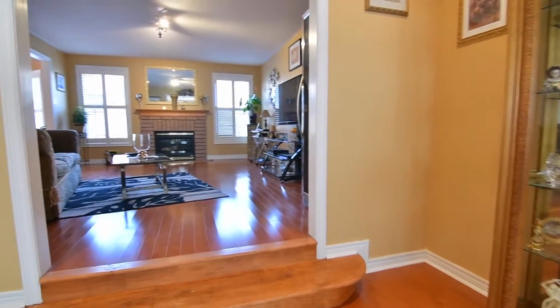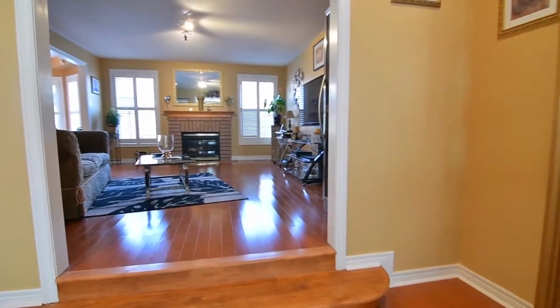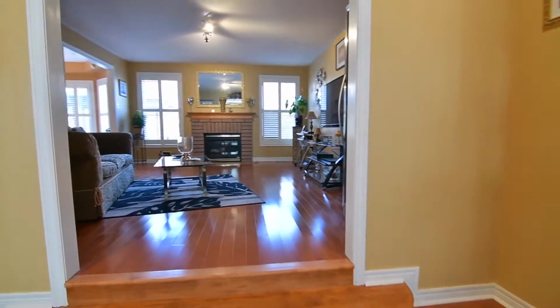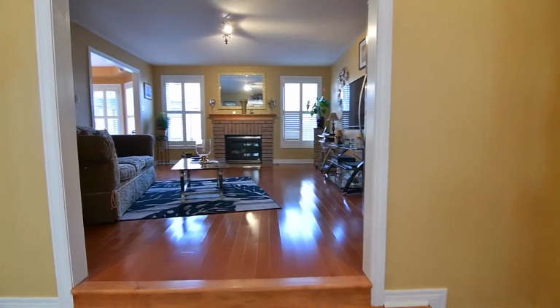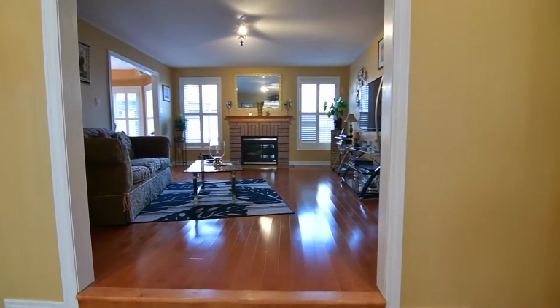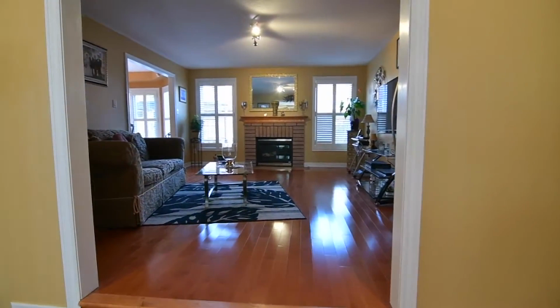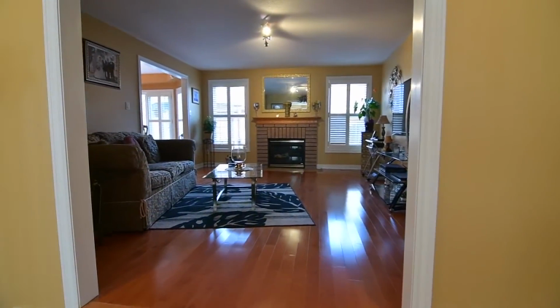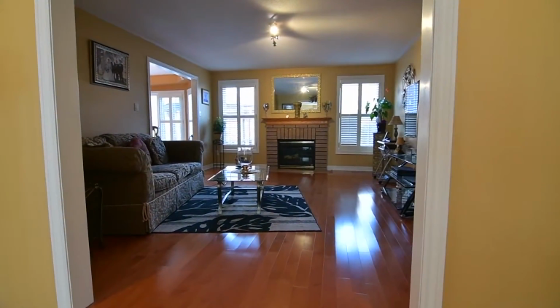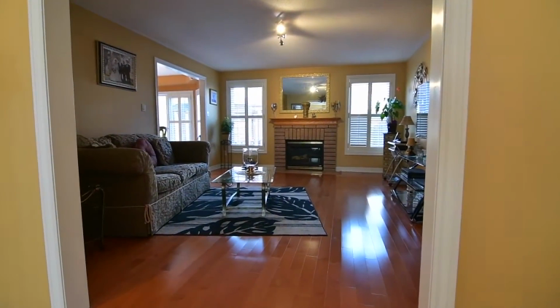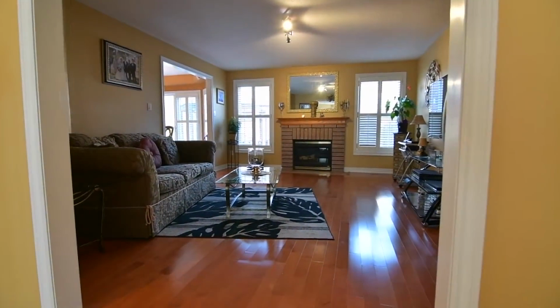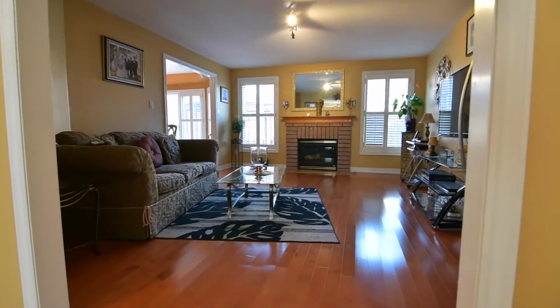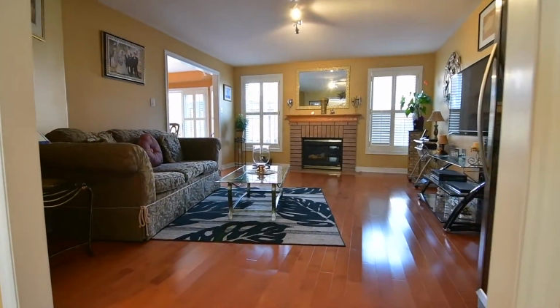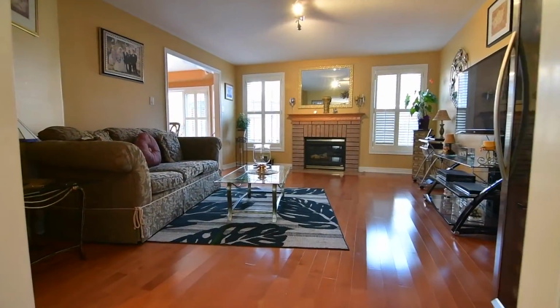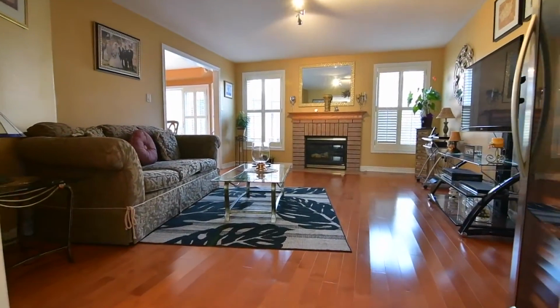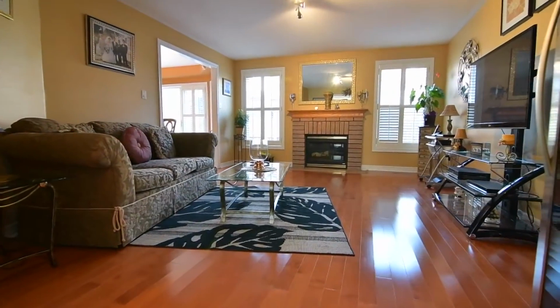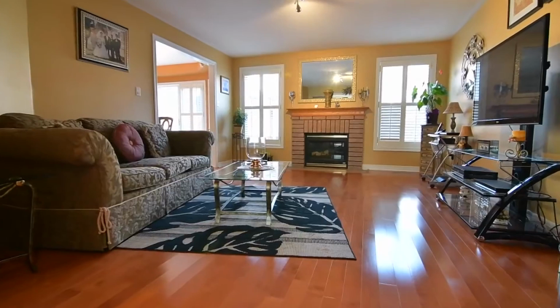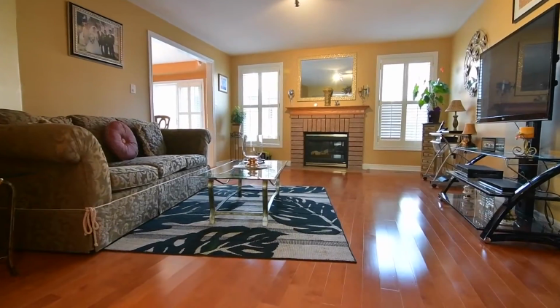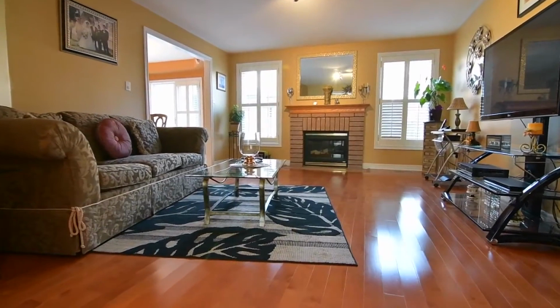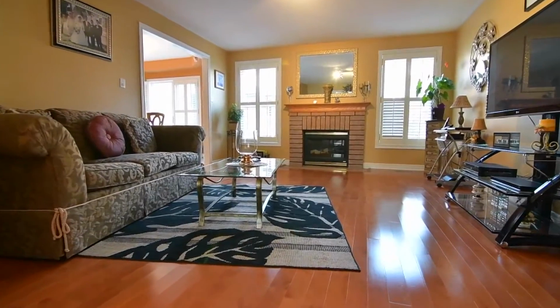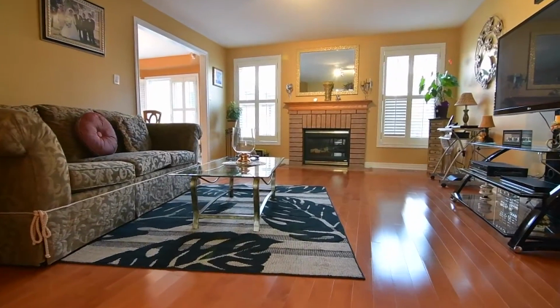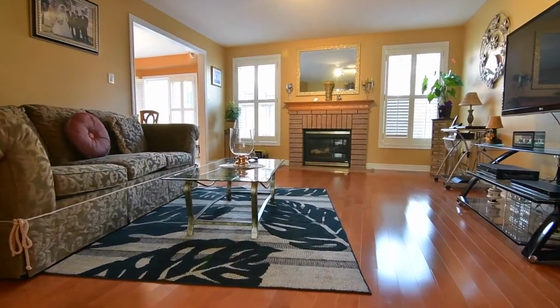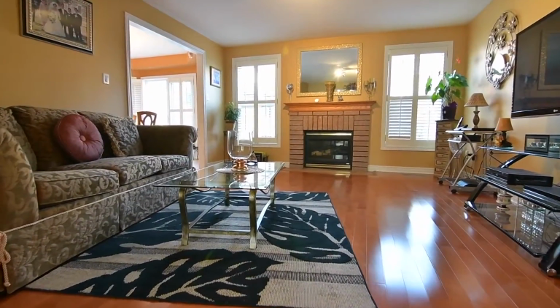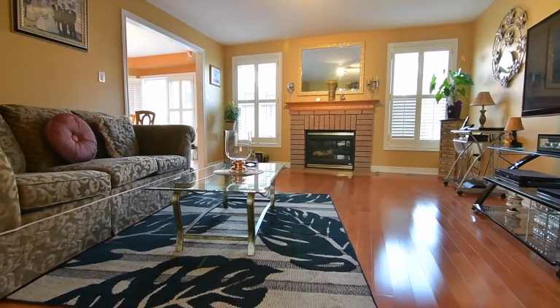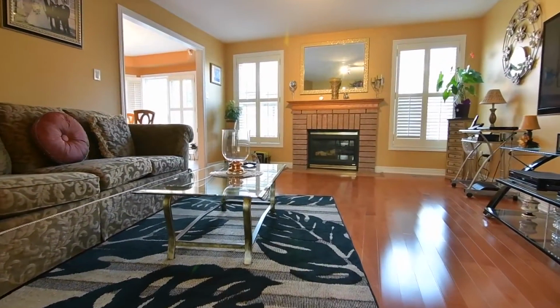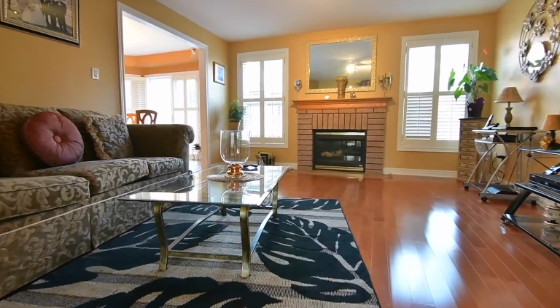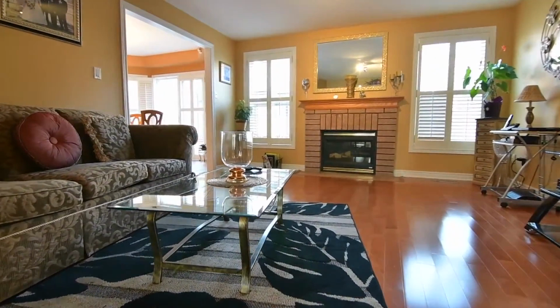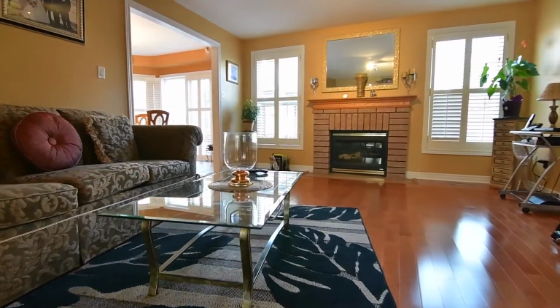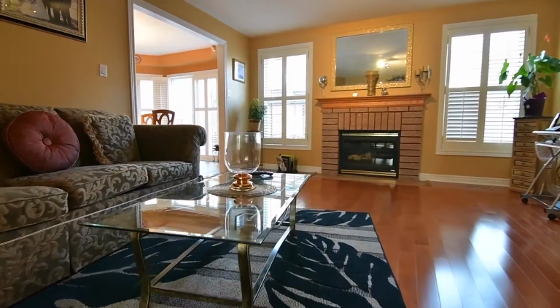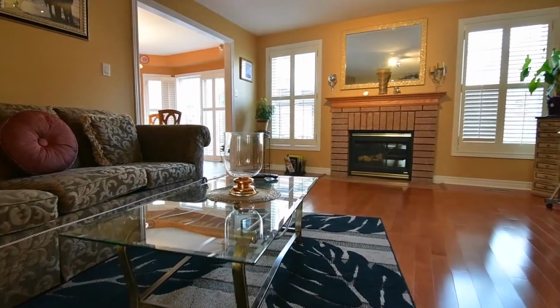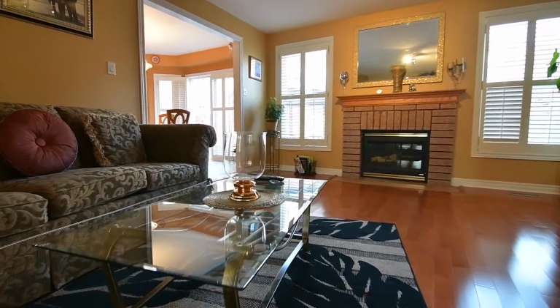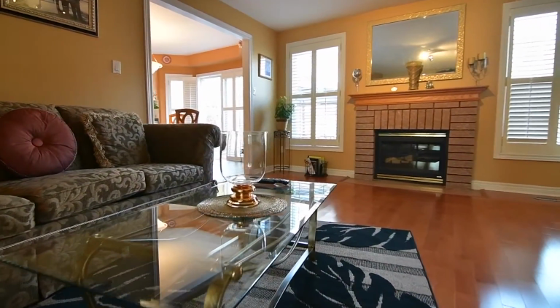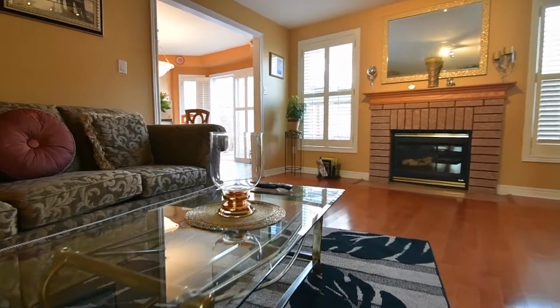The living room is open to the family room, a cozy informal space with a gas fireplace and California shutters on the east-facing windows.